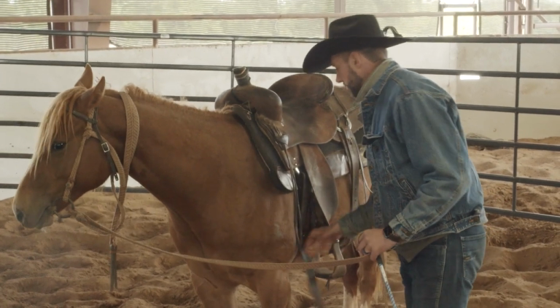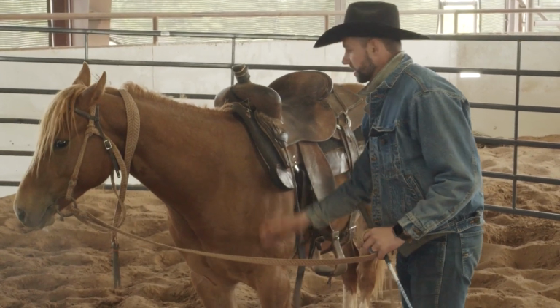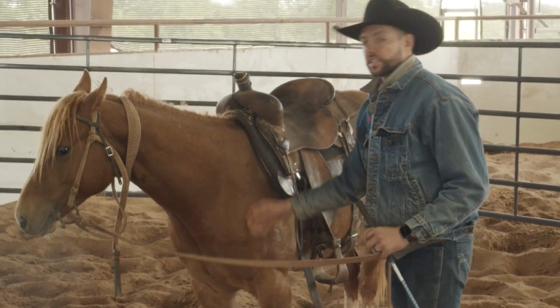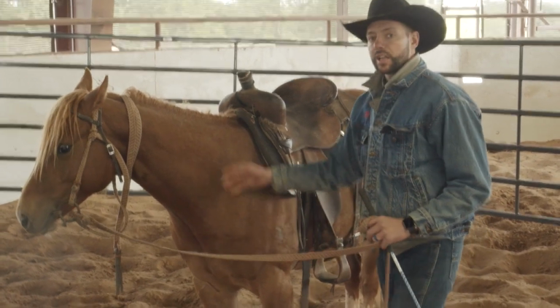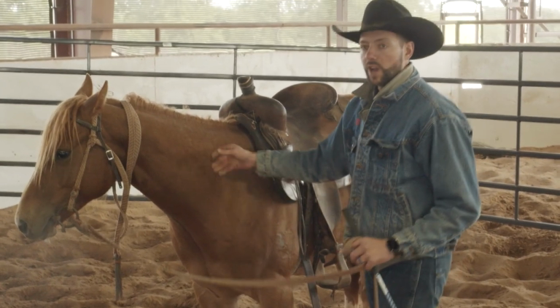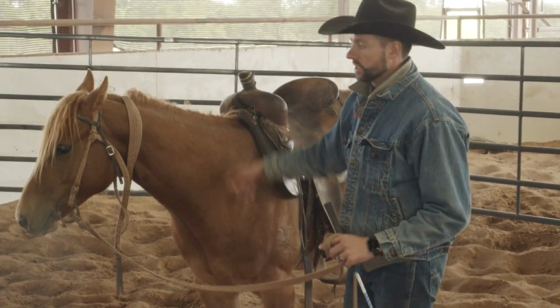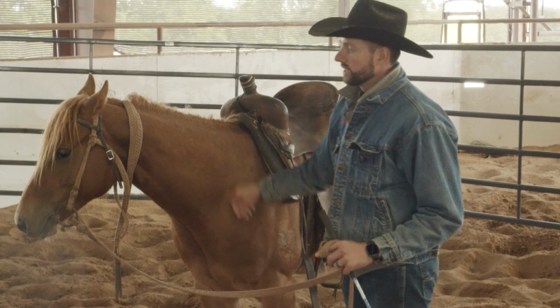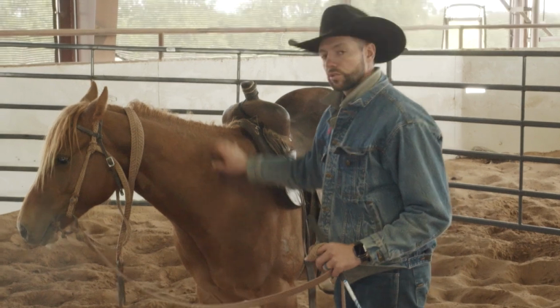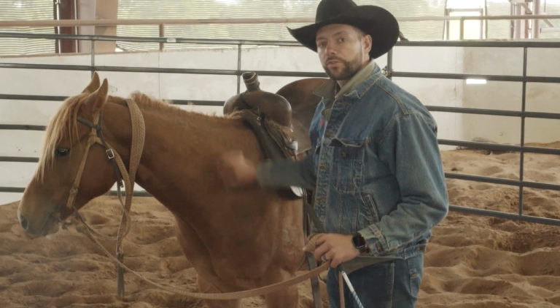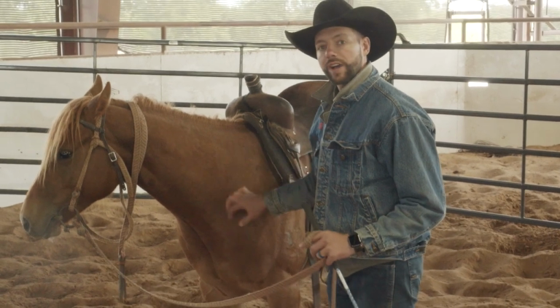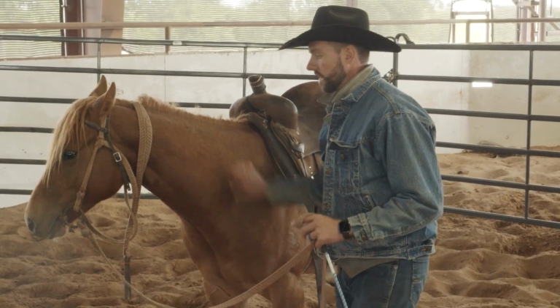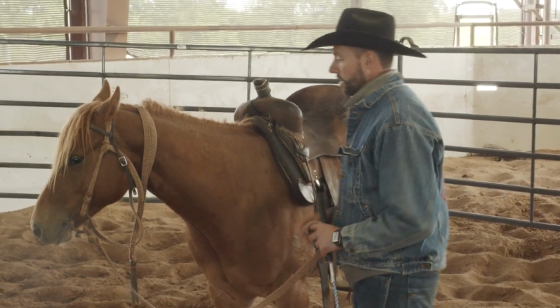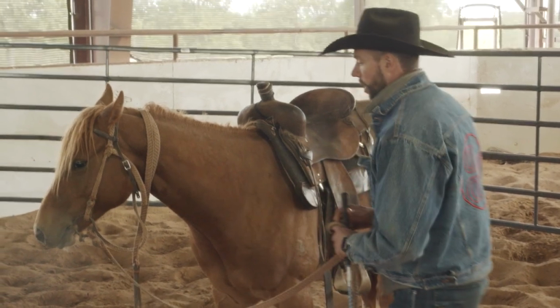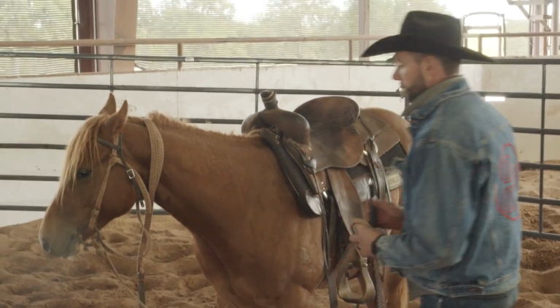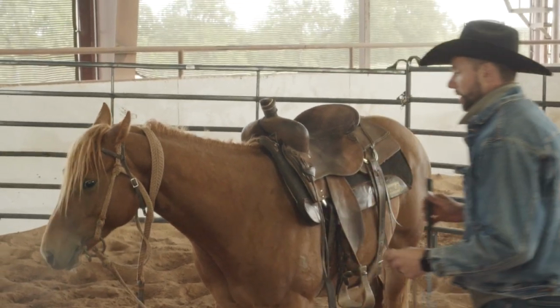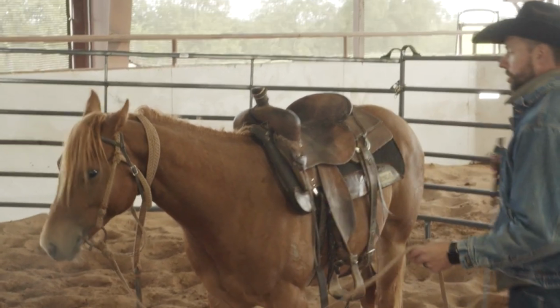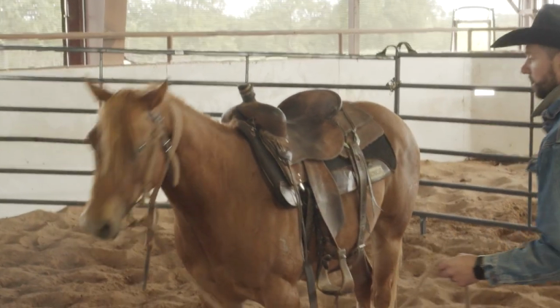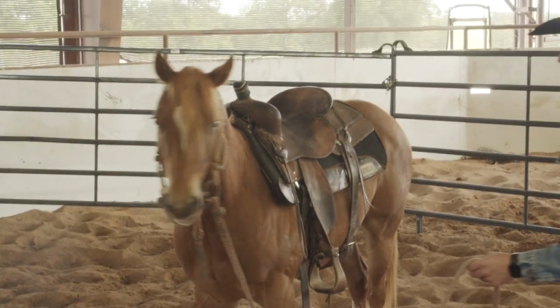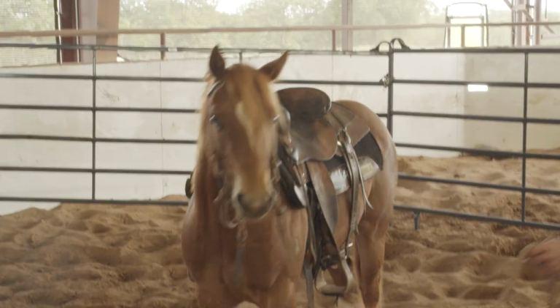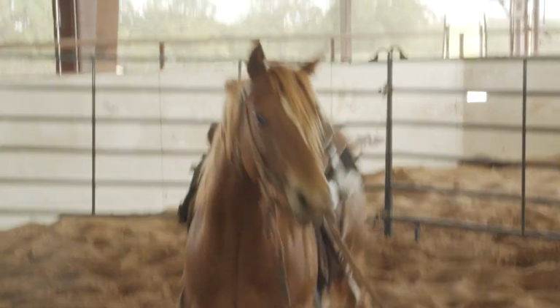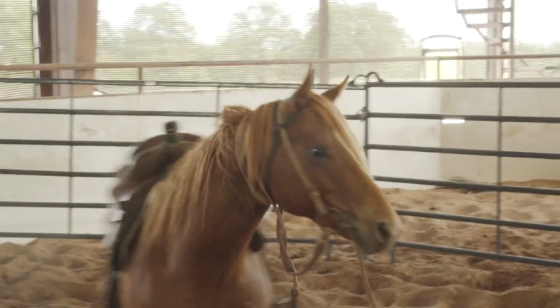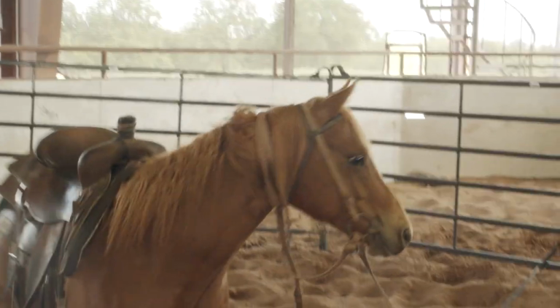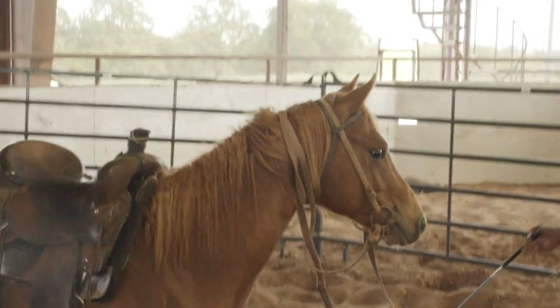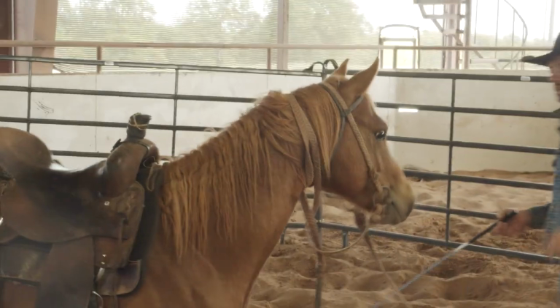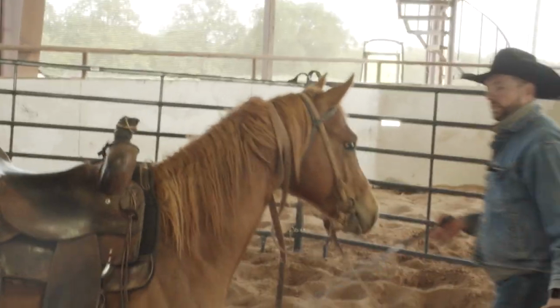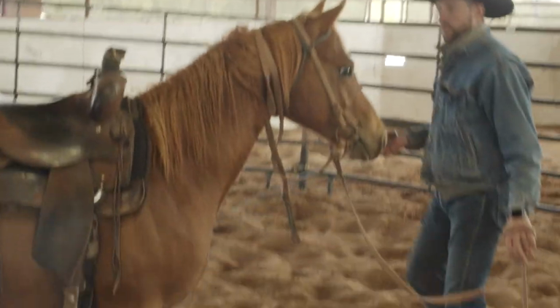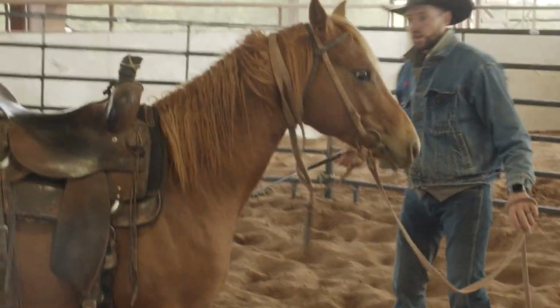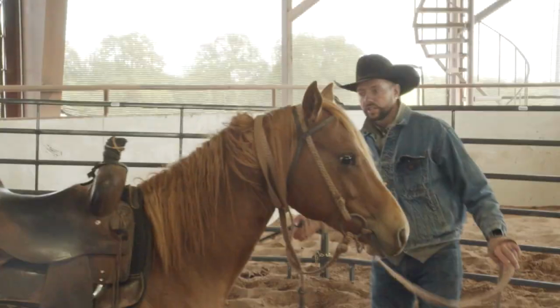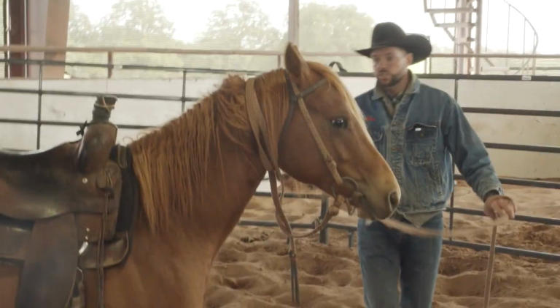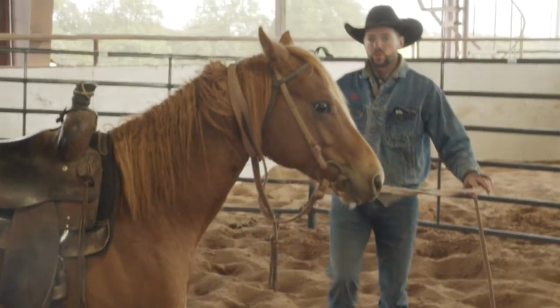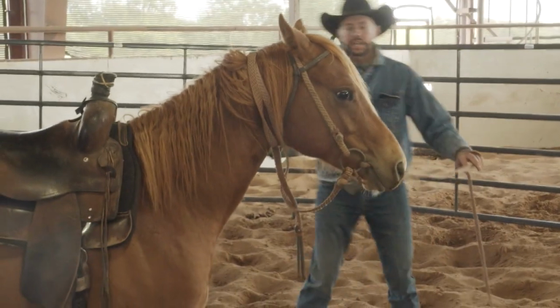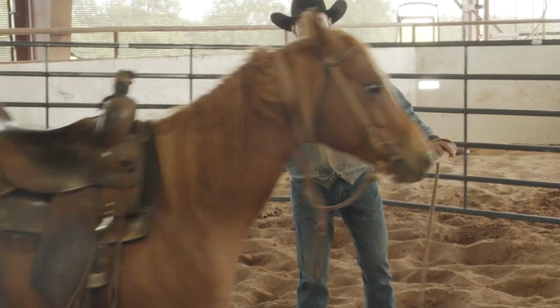During this second saddling I try to snug my cinch three, four, or five times — always going really slow with it to help them keep from being cold-backed or cinchy, starting softly and then just slowly tightening it up.